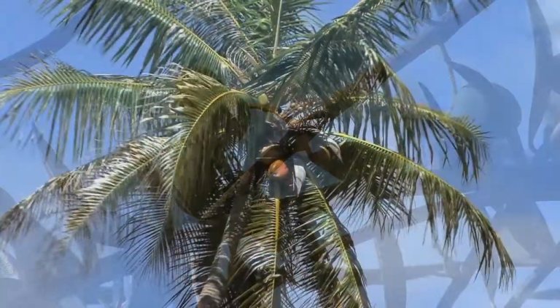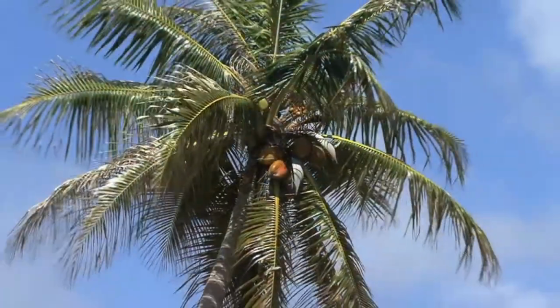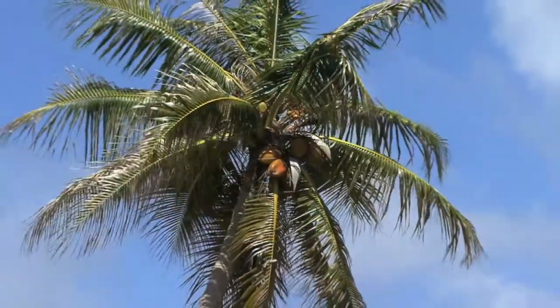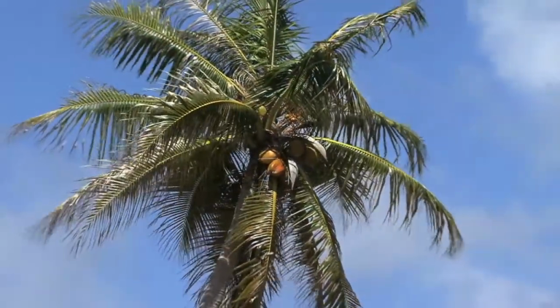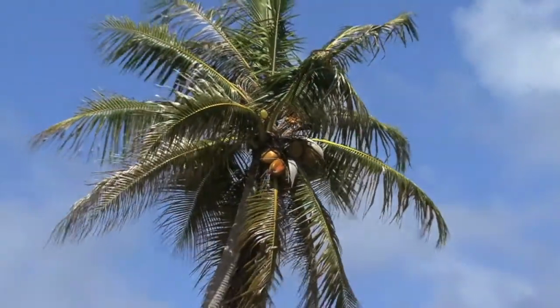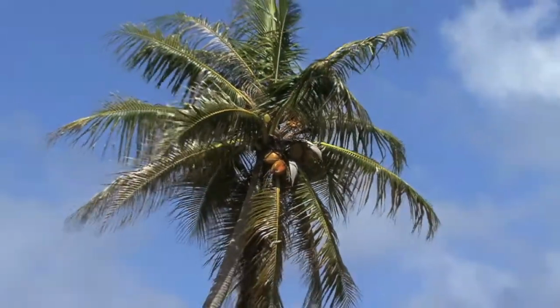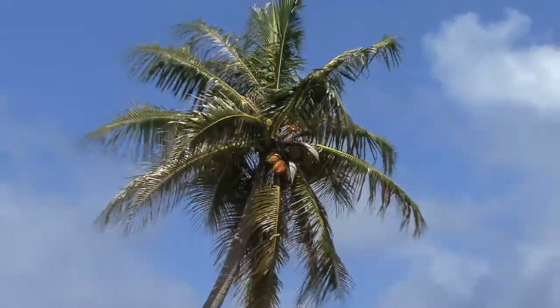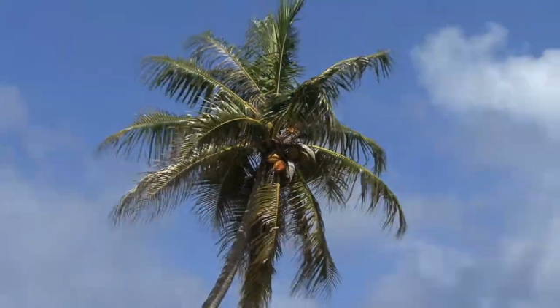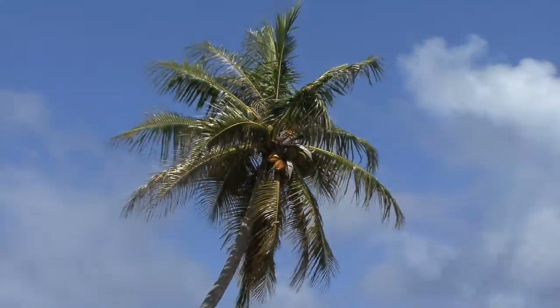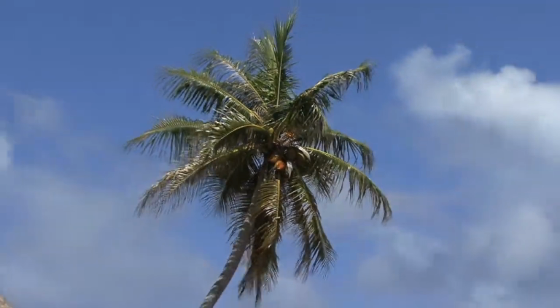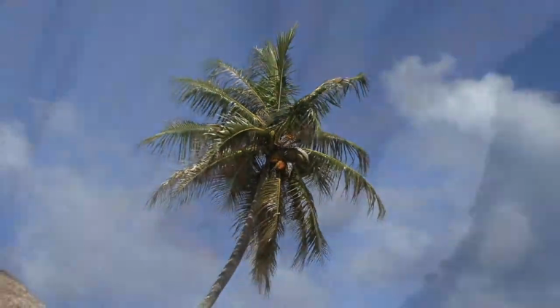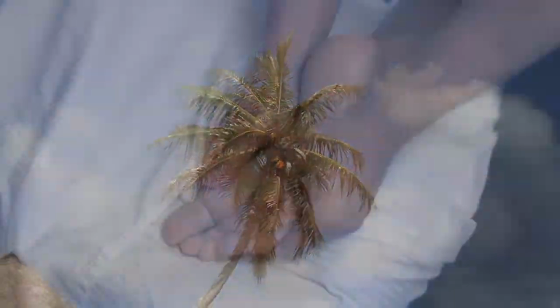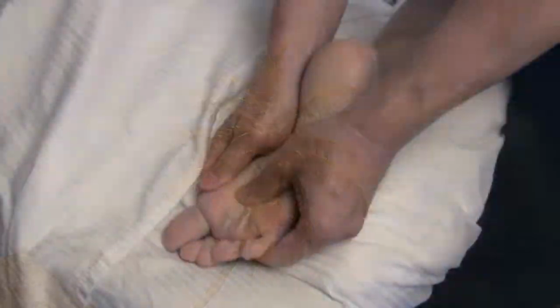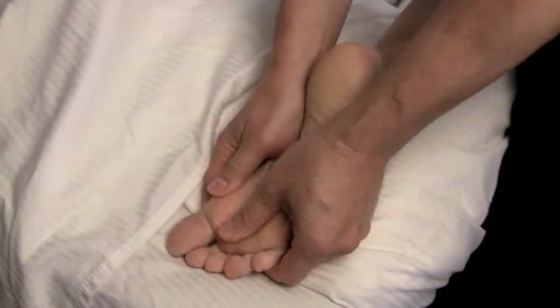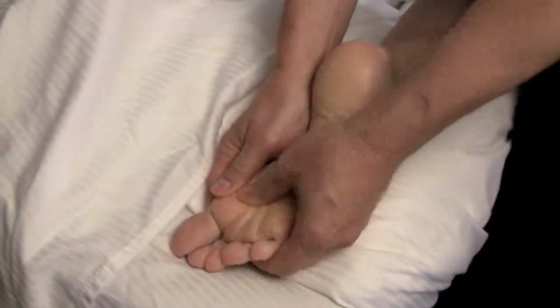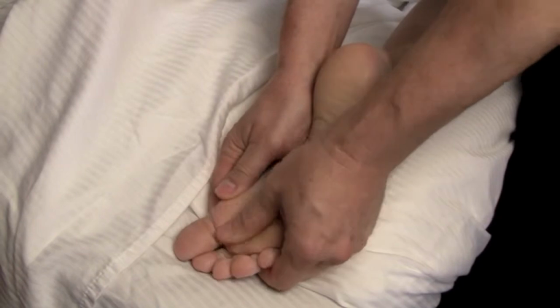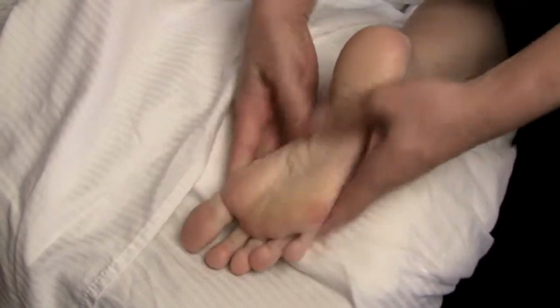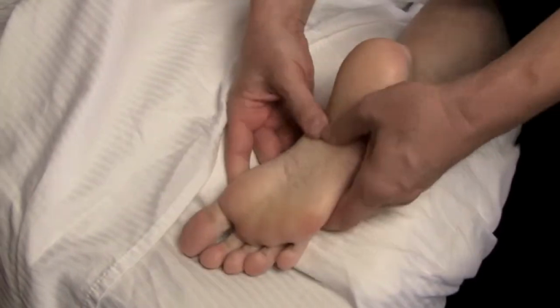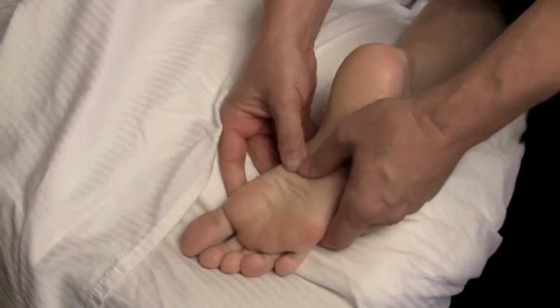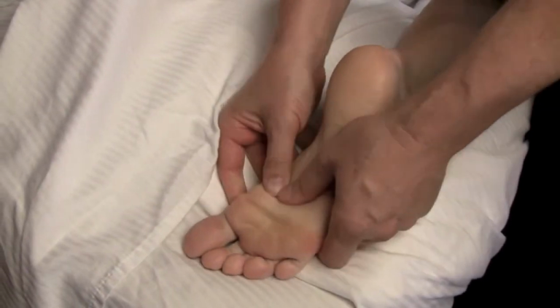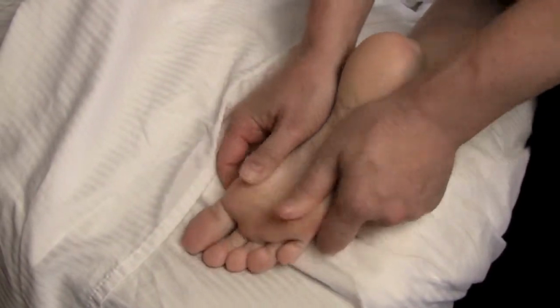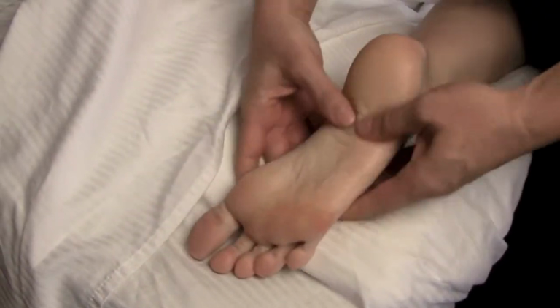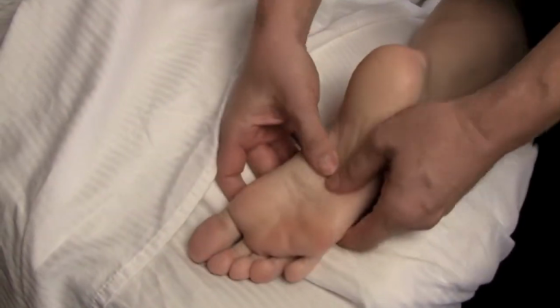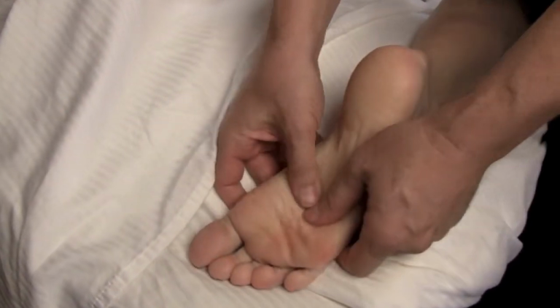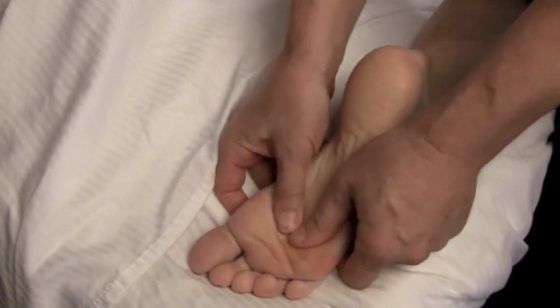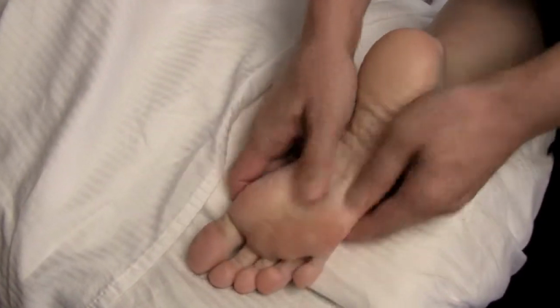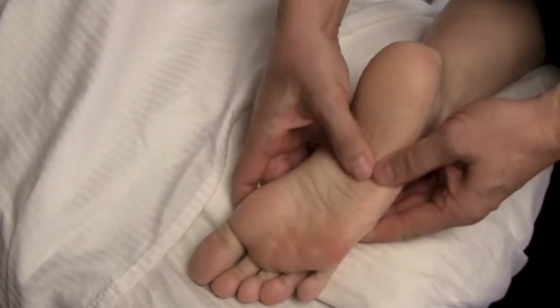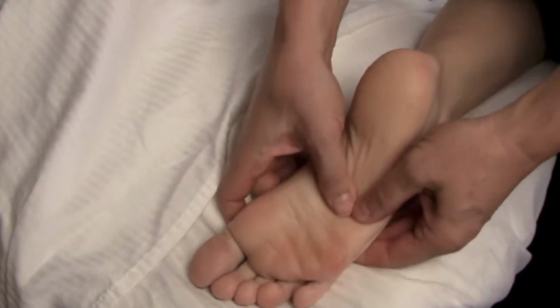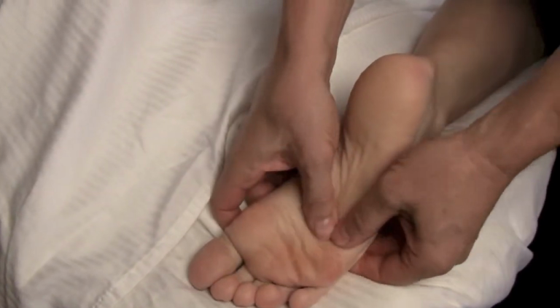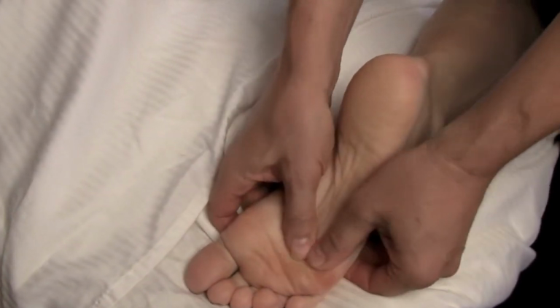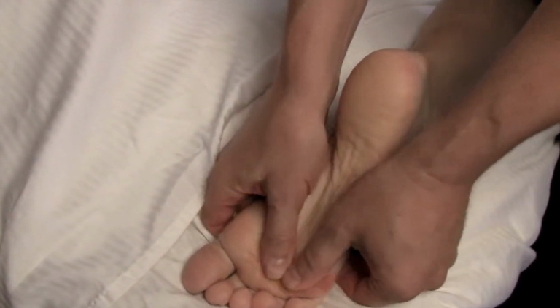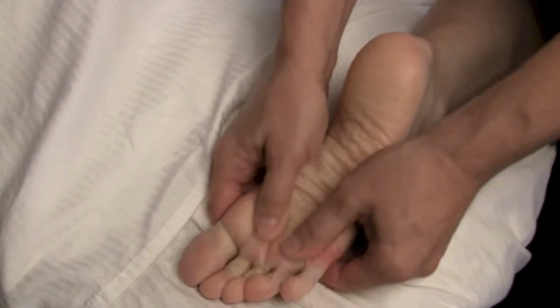This new, lightweight massage oil is excellent for various types of massage, including stone massage, aromatherapy, deep tissue, and many other modalities.